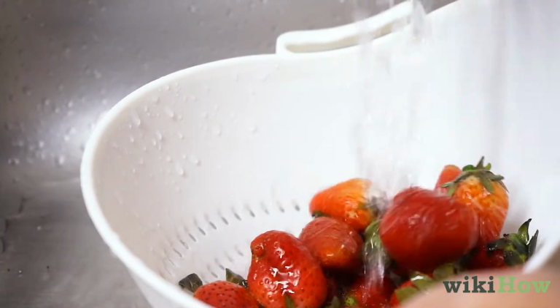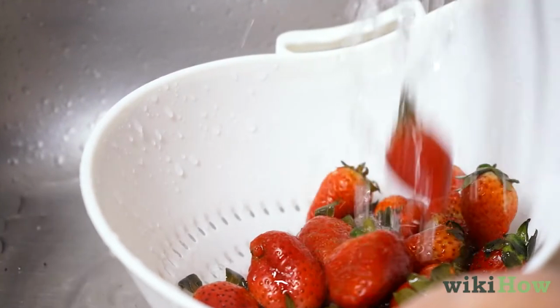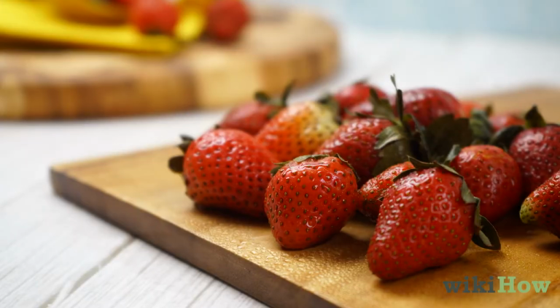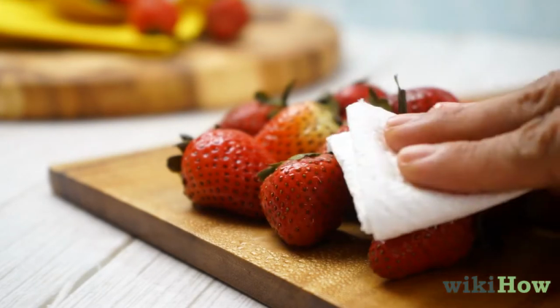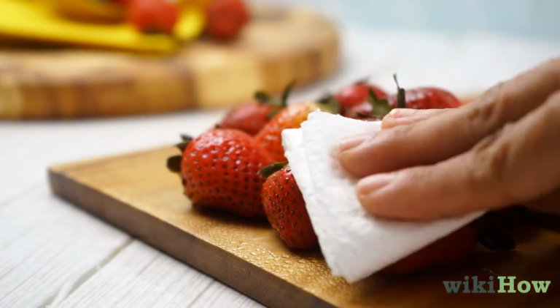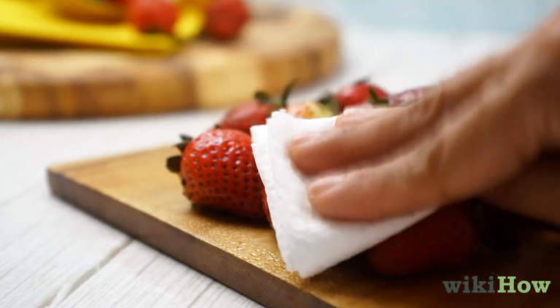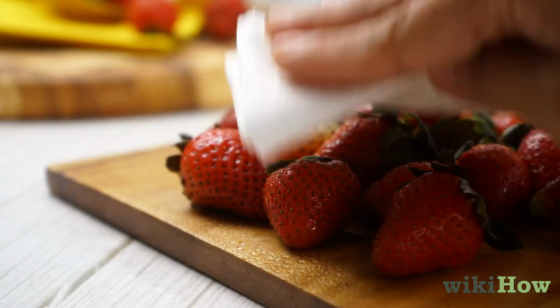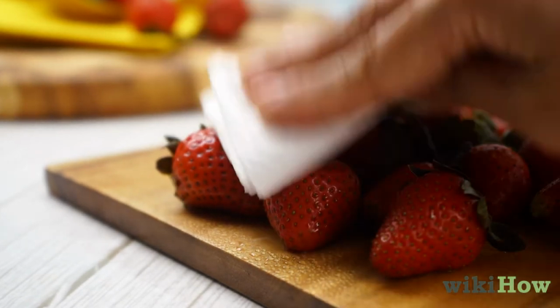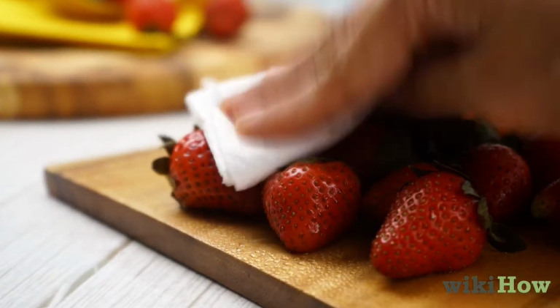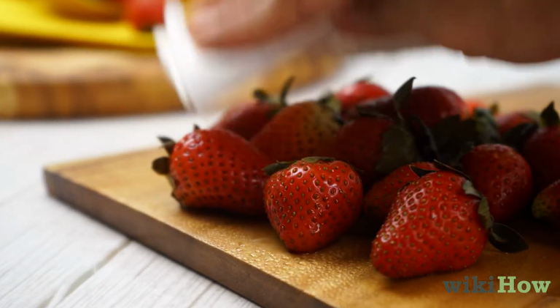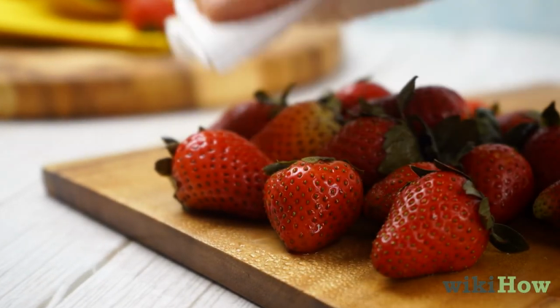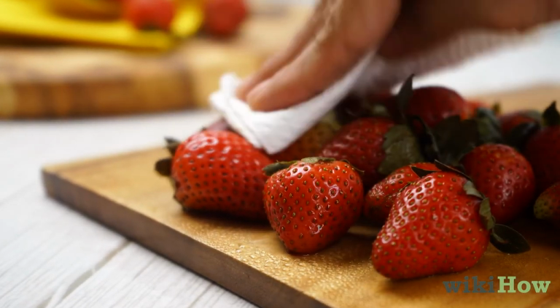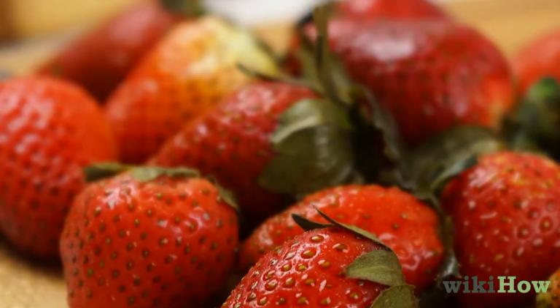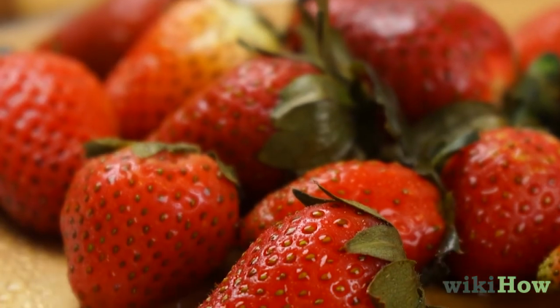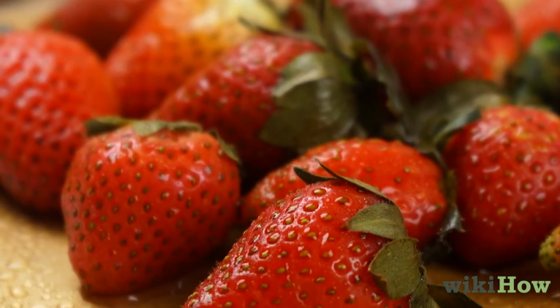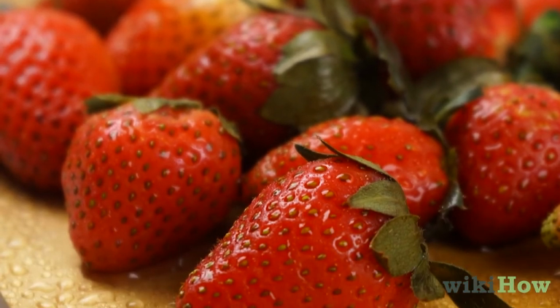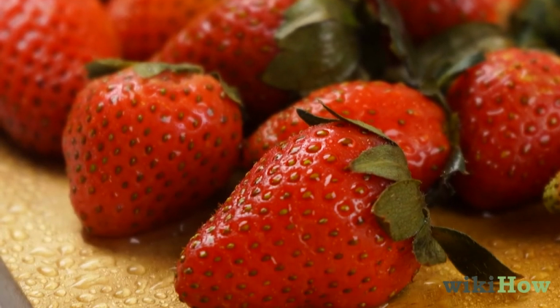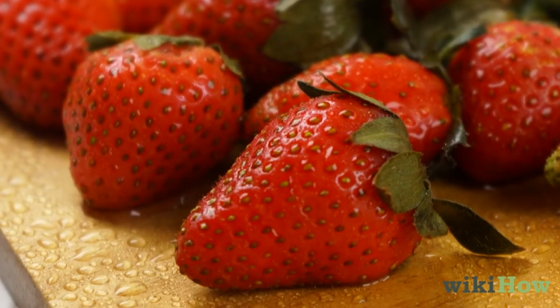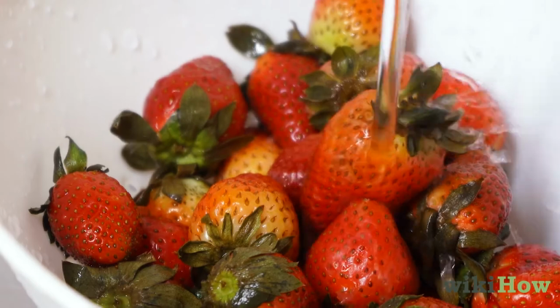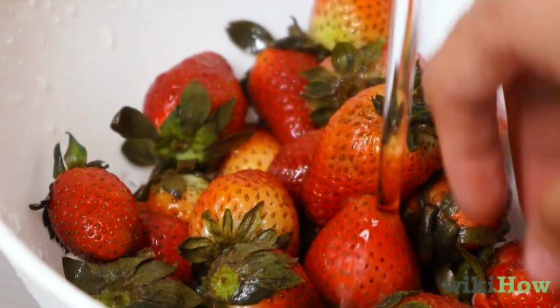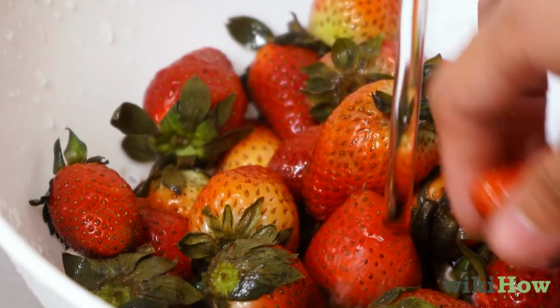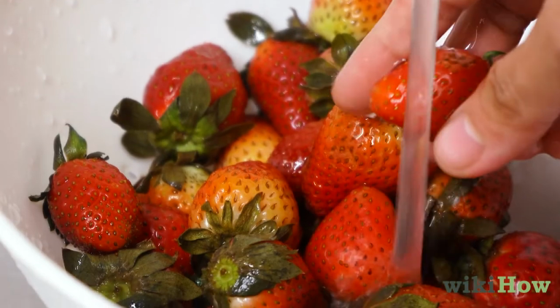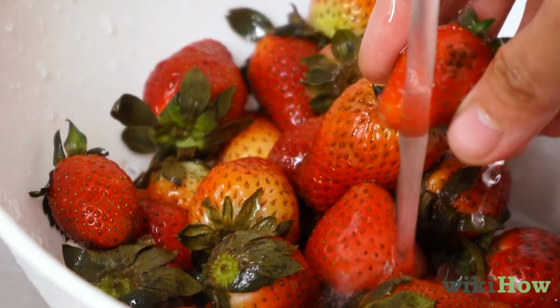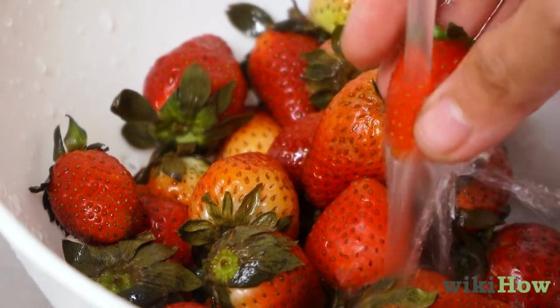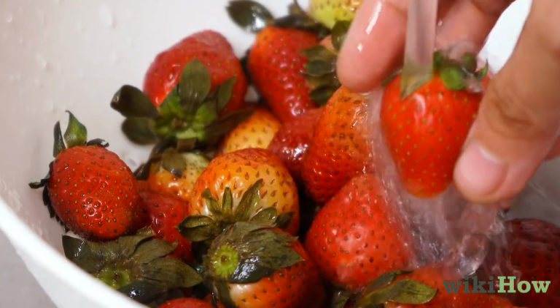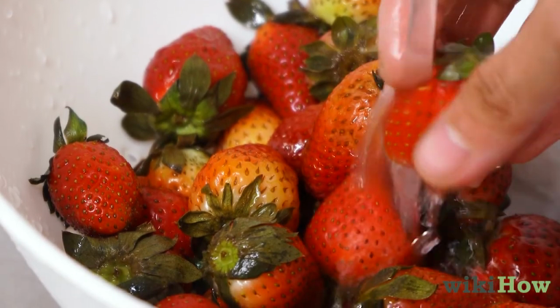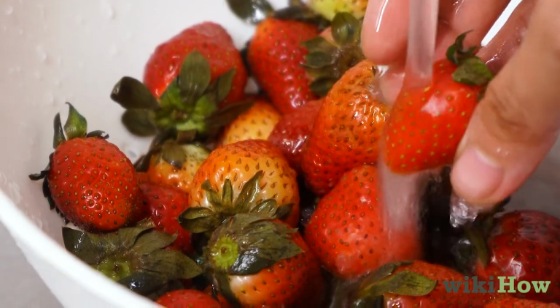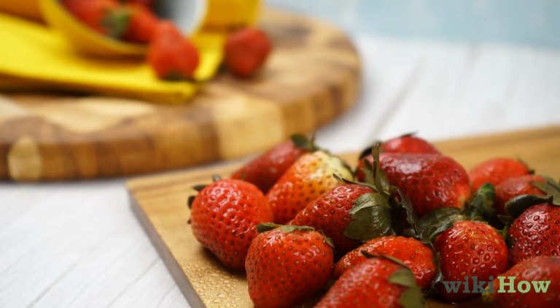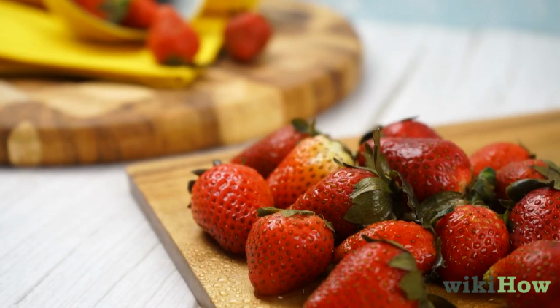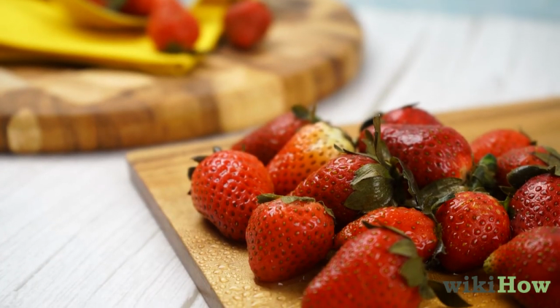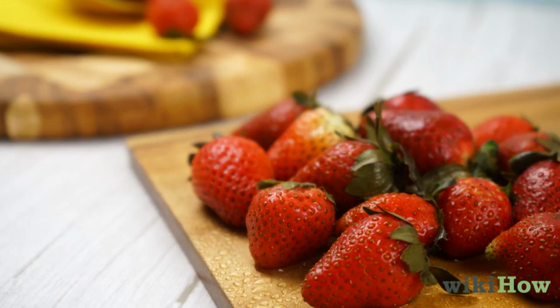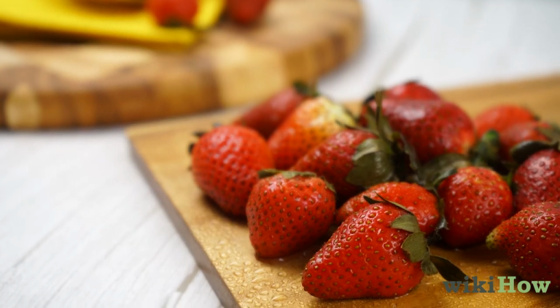Finally, pat the strawberries dry with paper towels. For organic strawberries, you can just rinse them off with cool water in a colander to clean them since they shouldn't have any pesticides on them.